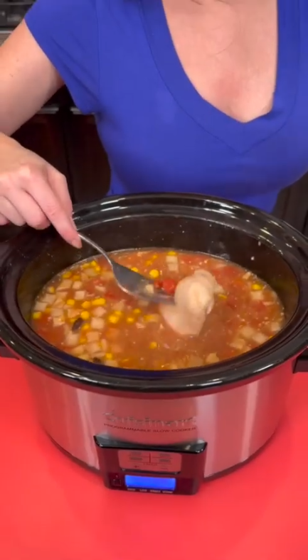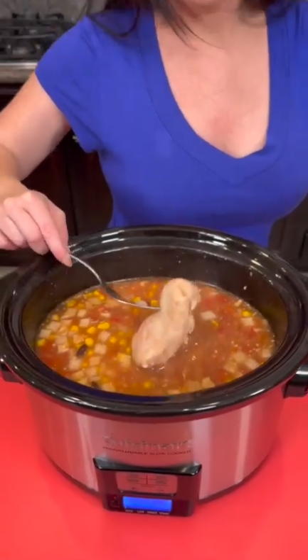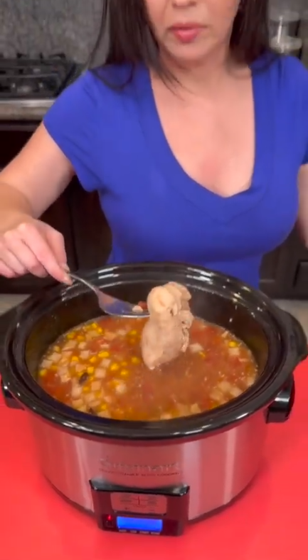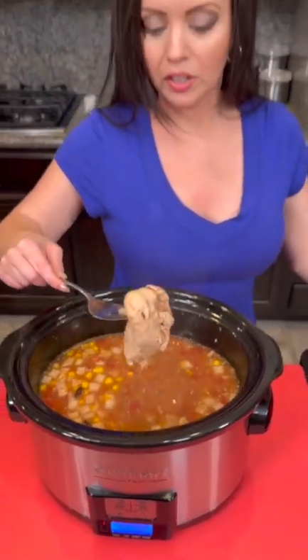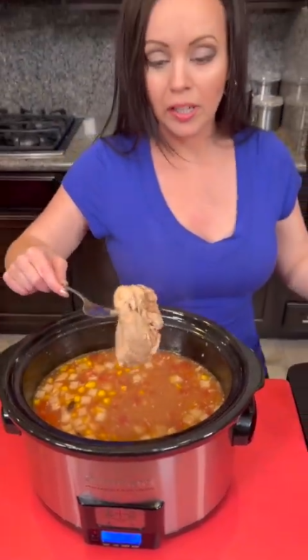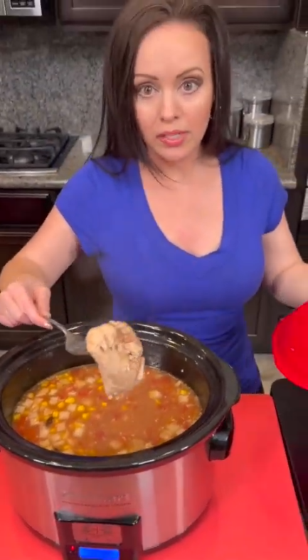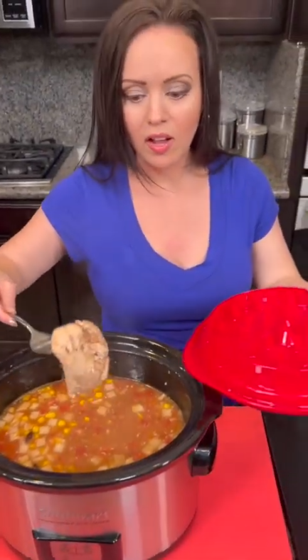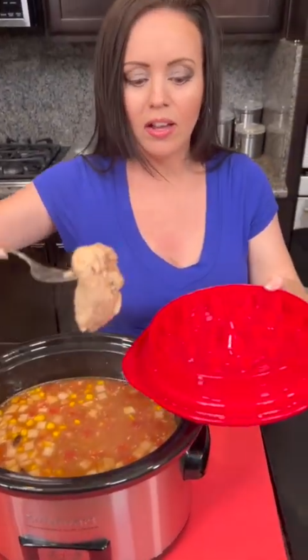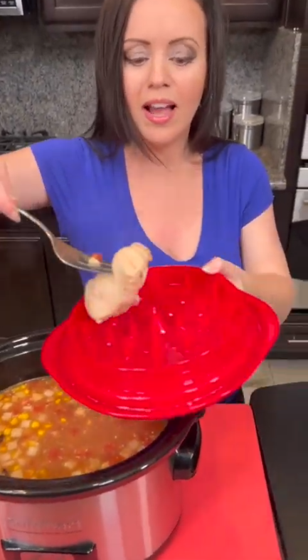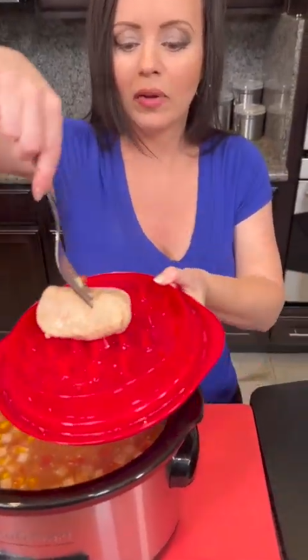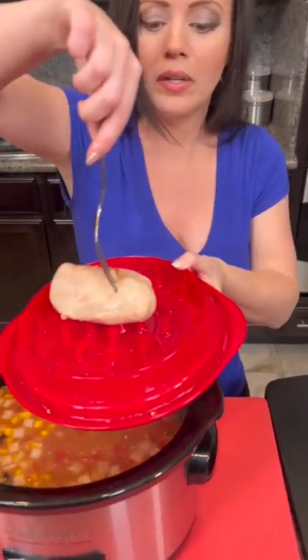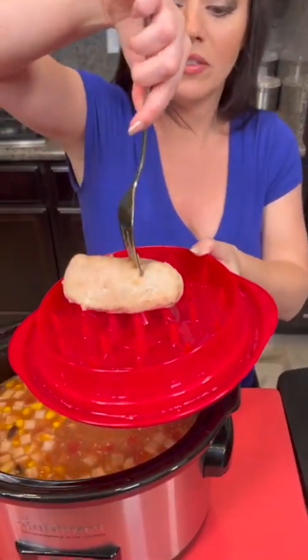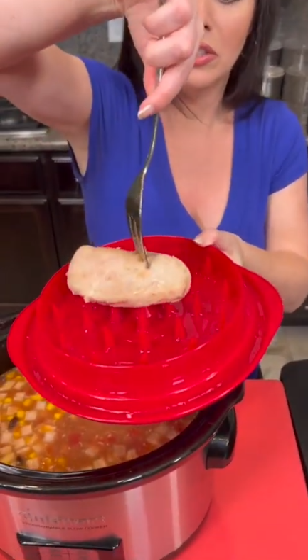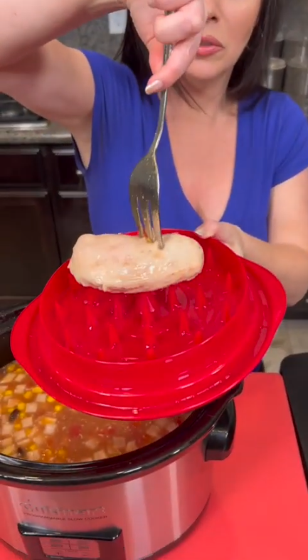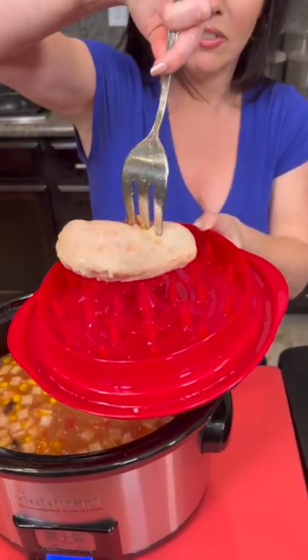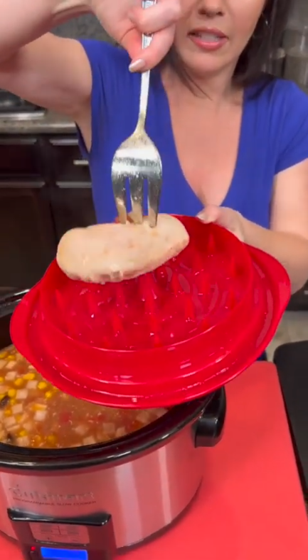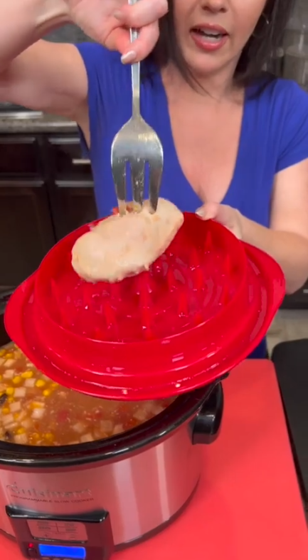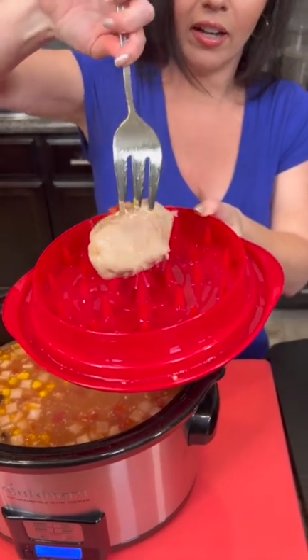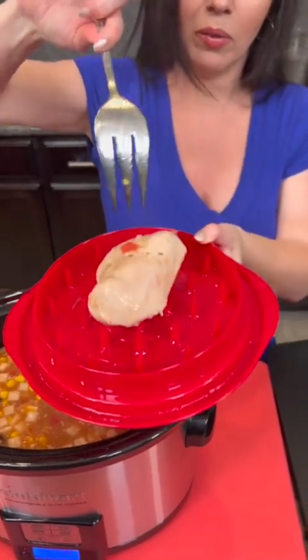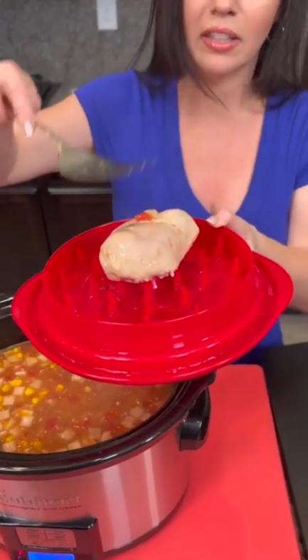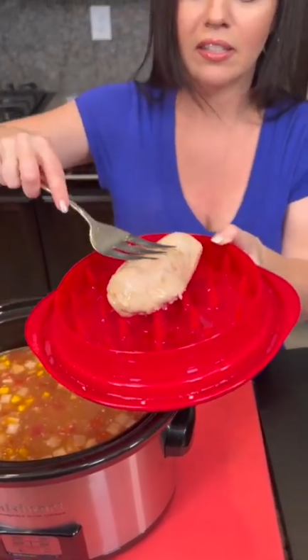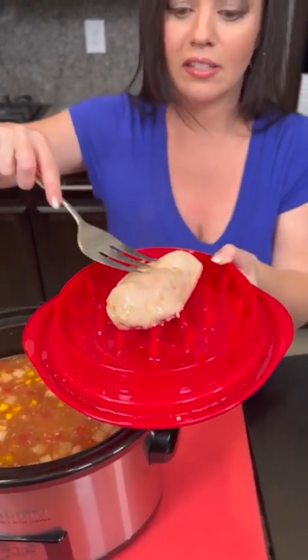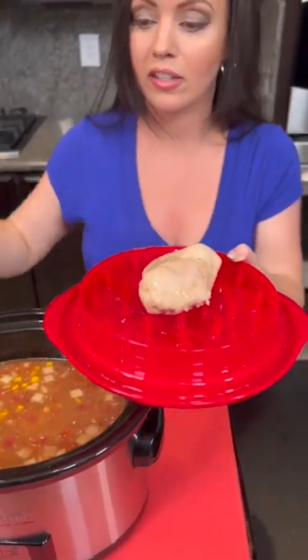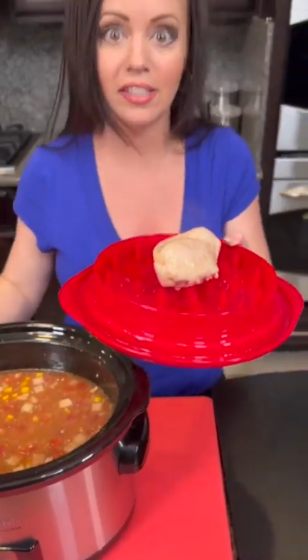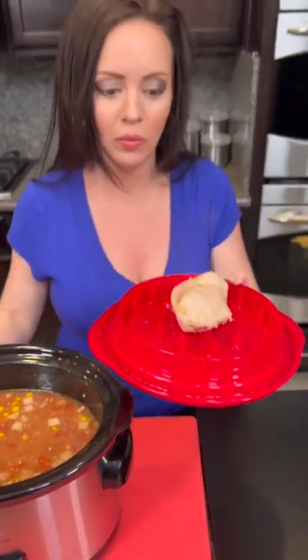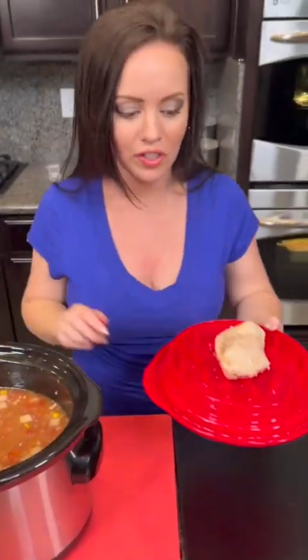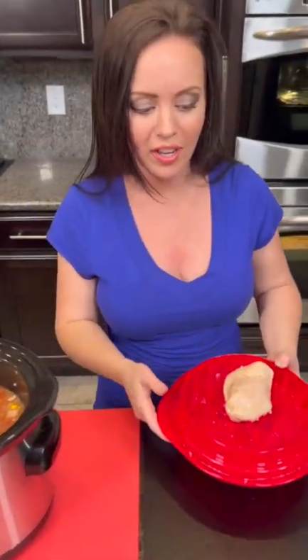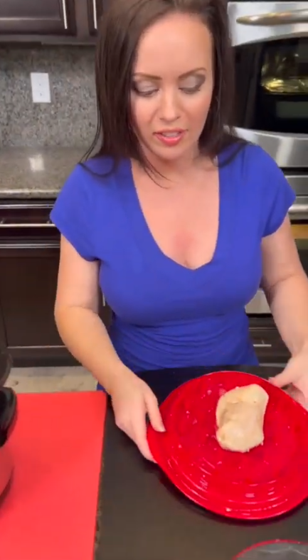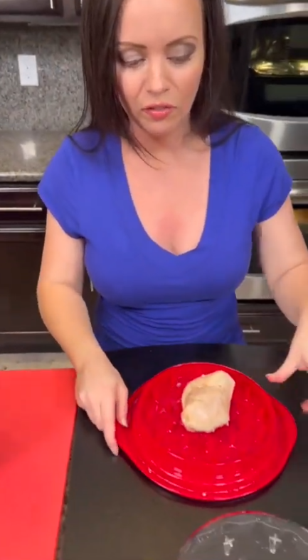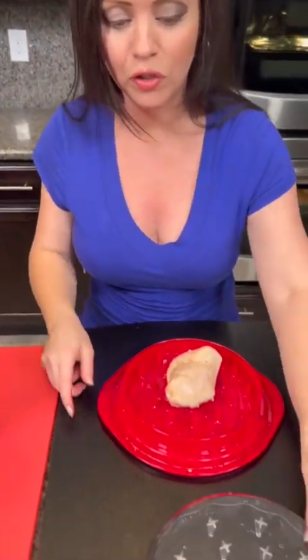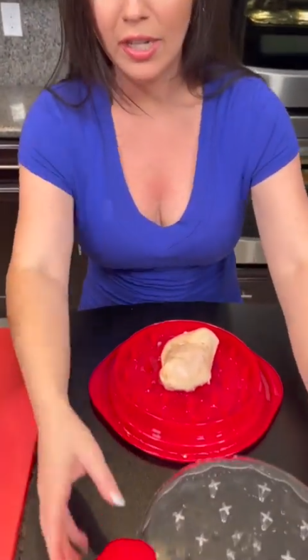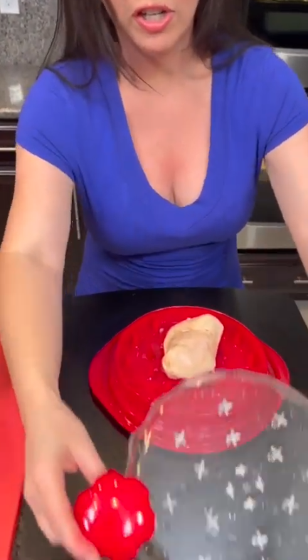All right, we get our chicken breast out and now I'm gonna put it on this new device that Kyle got me. We're gonna test this out and see if it works. This is for shredding chicken.